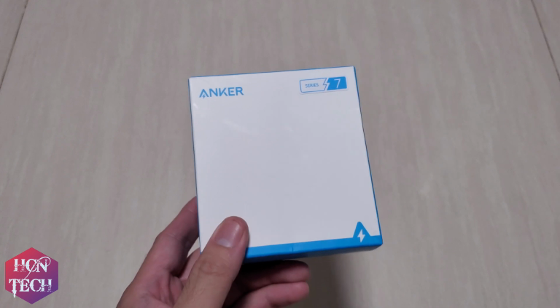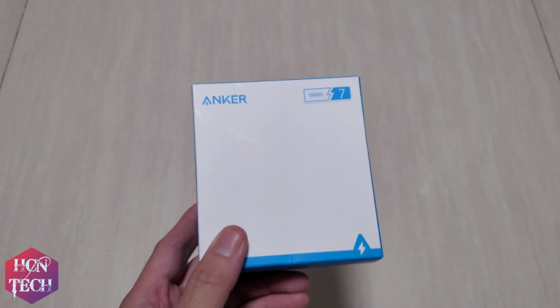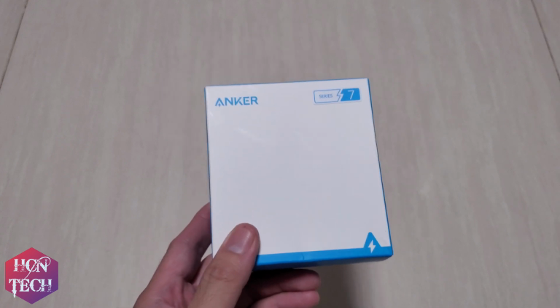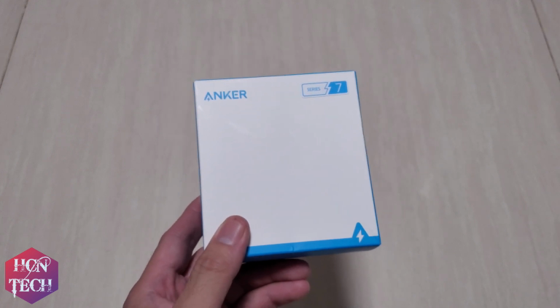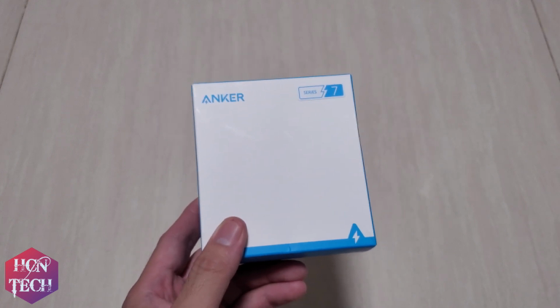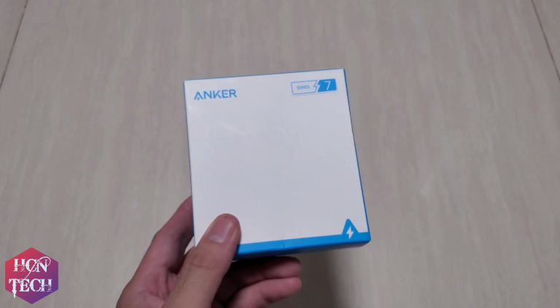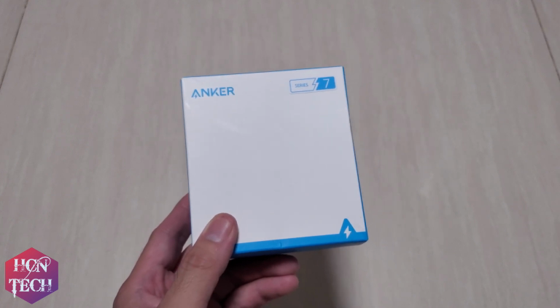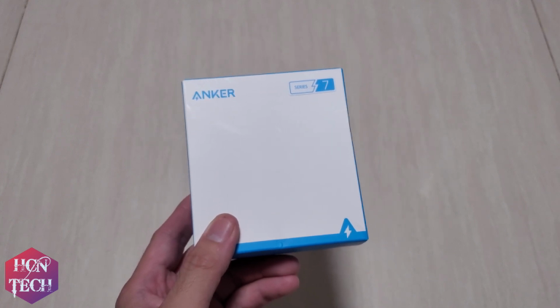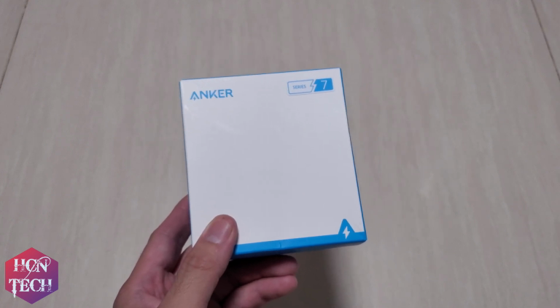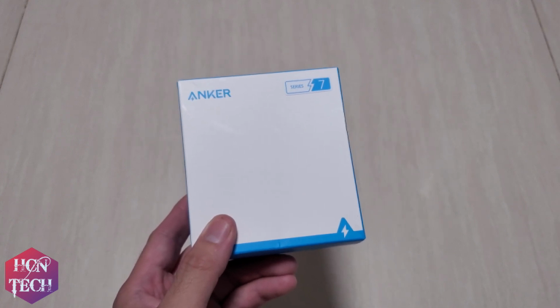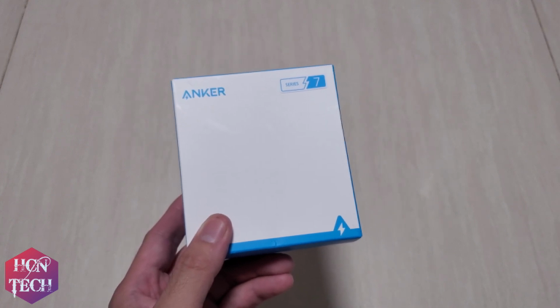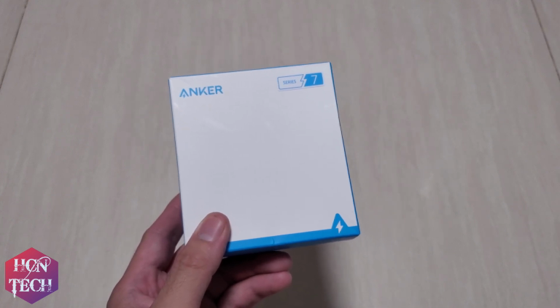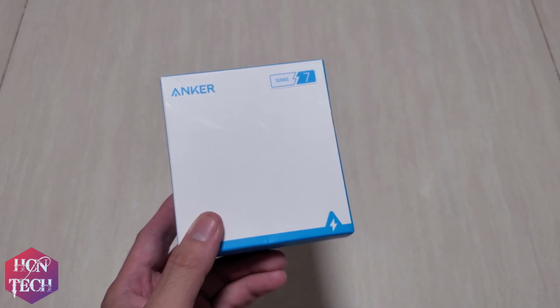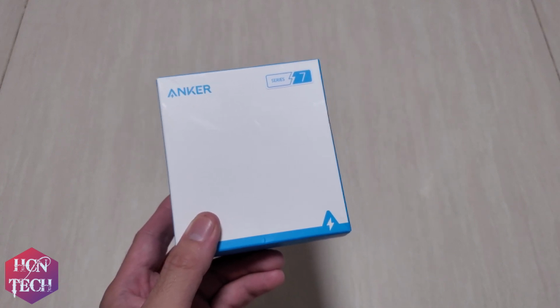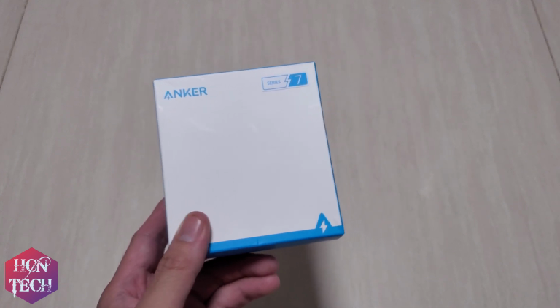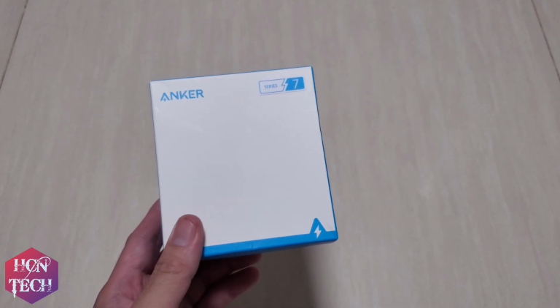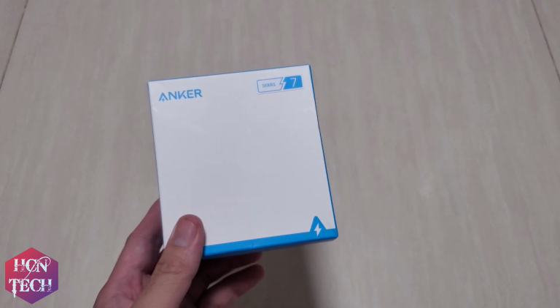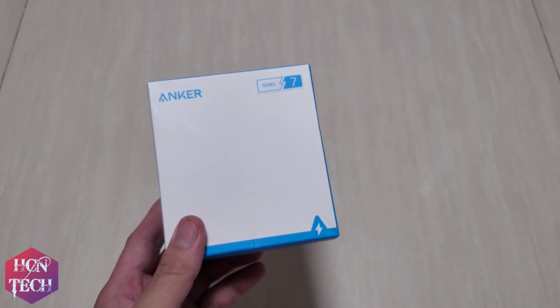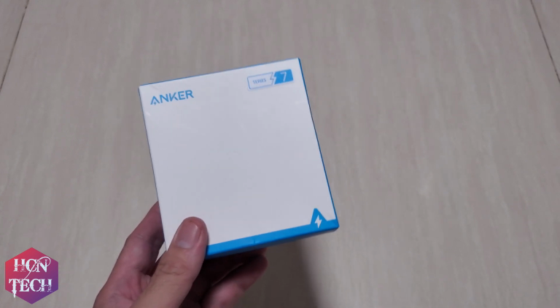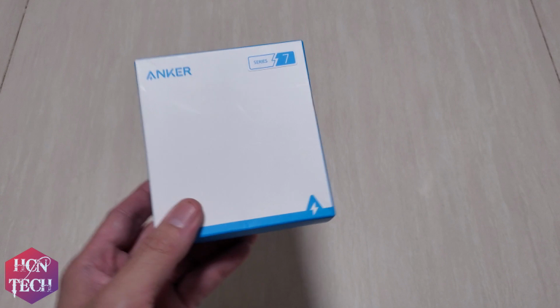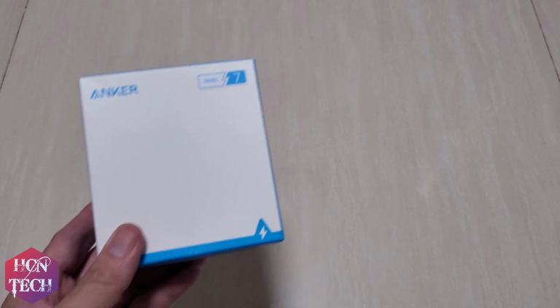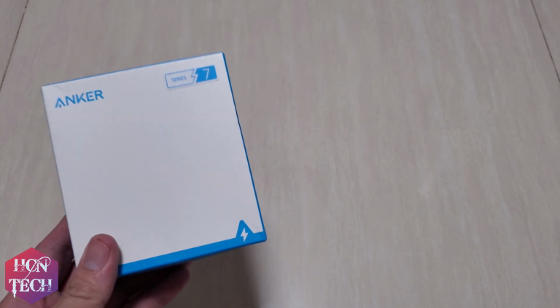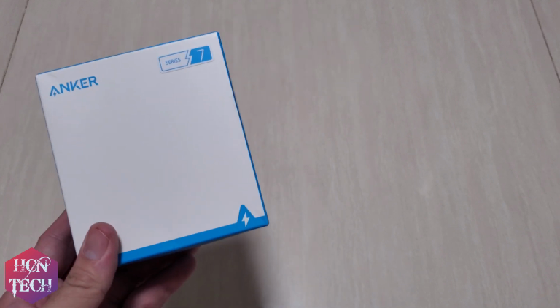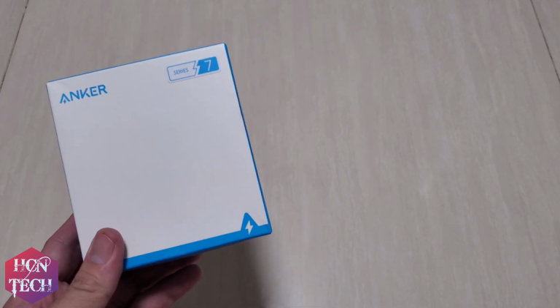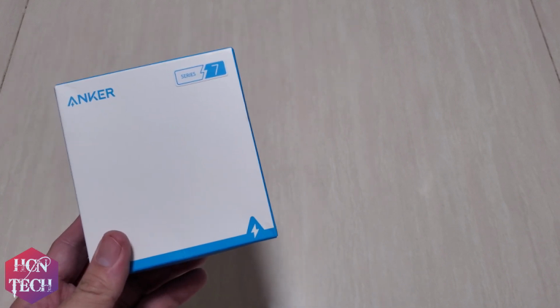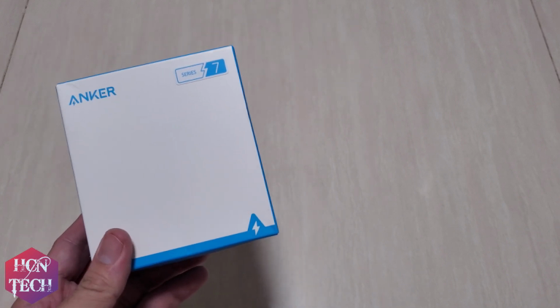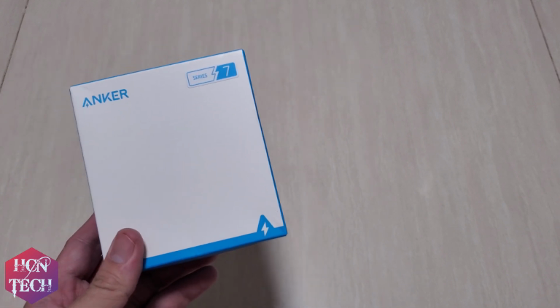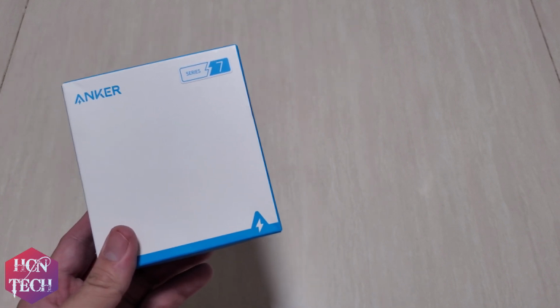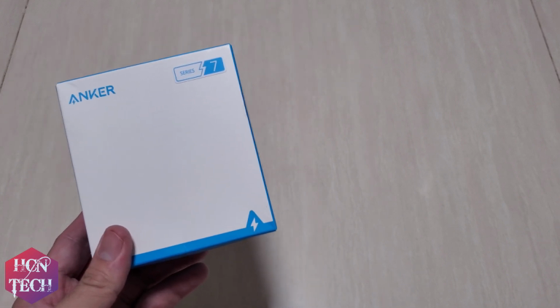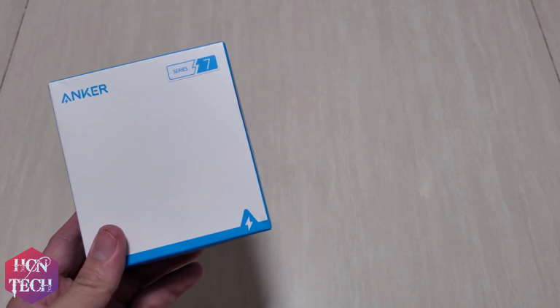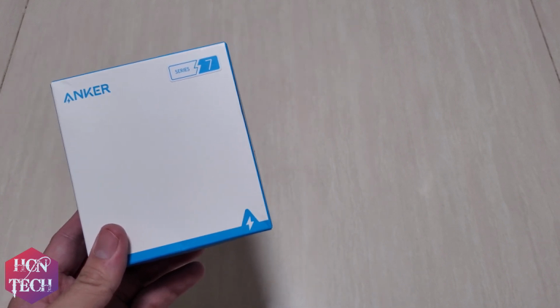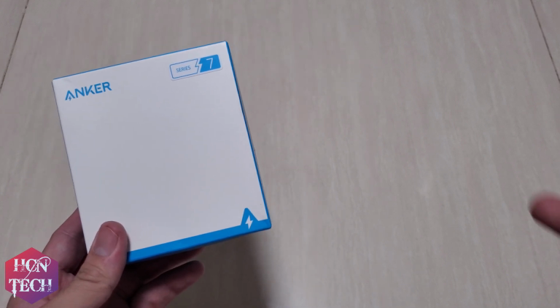Let me provide you the technical specs of this charger on the right side of this video. You can pause the video if you wish to read it.